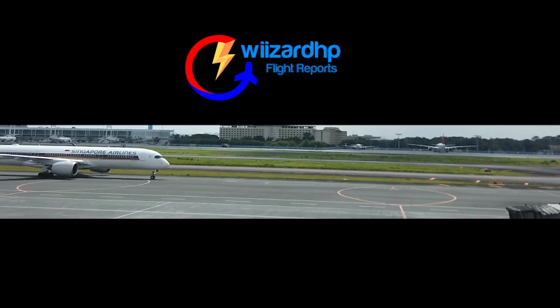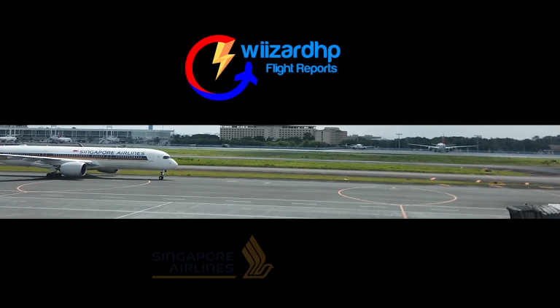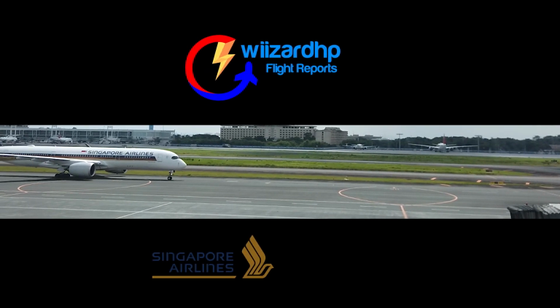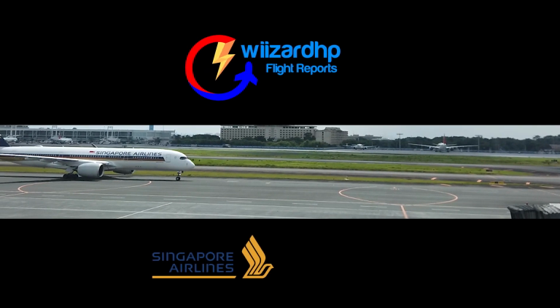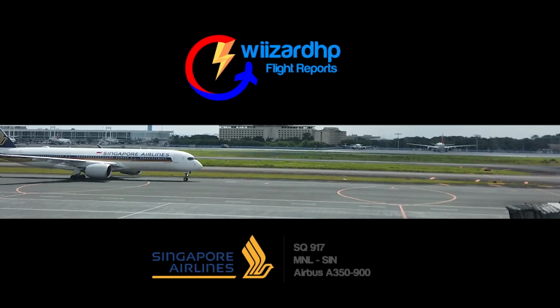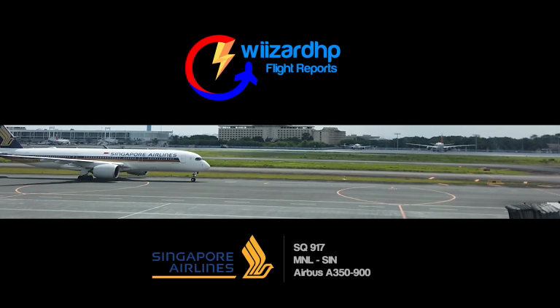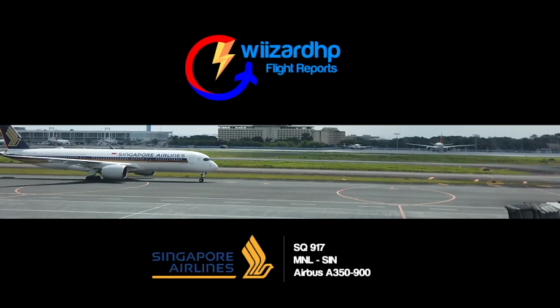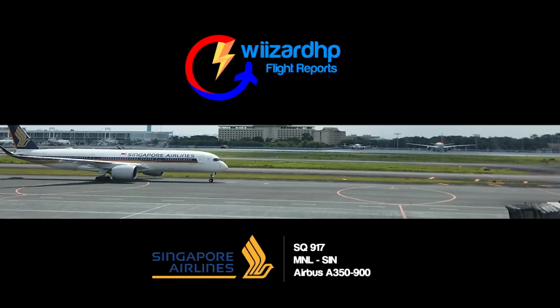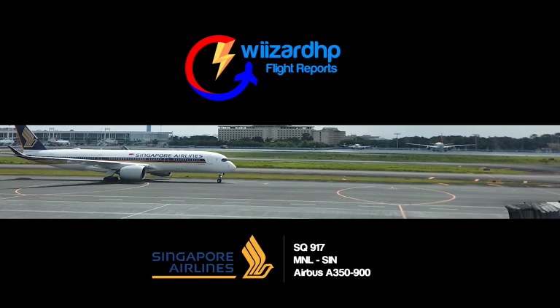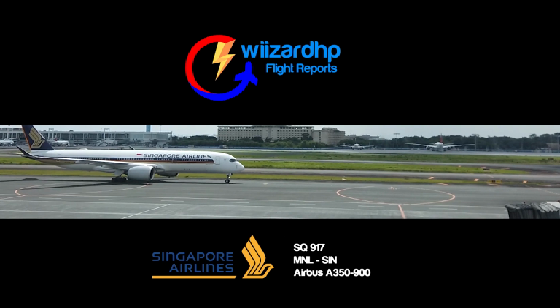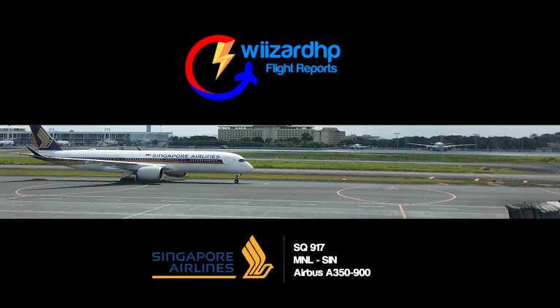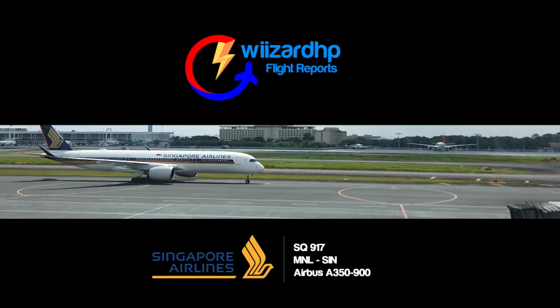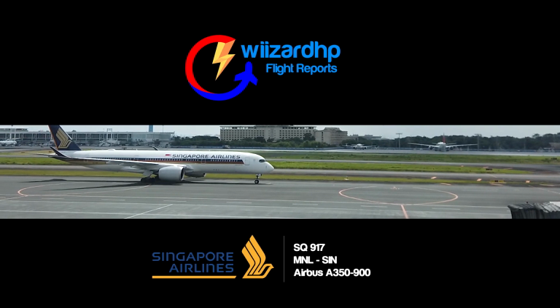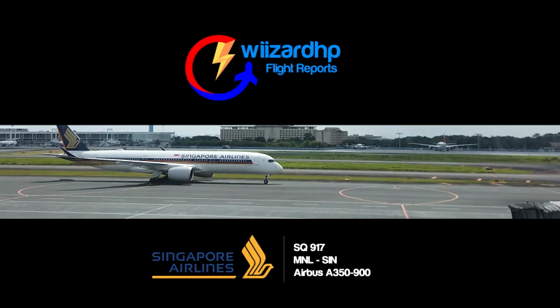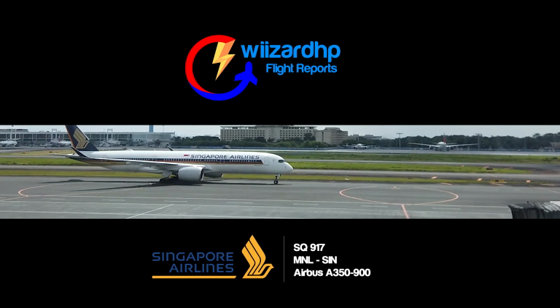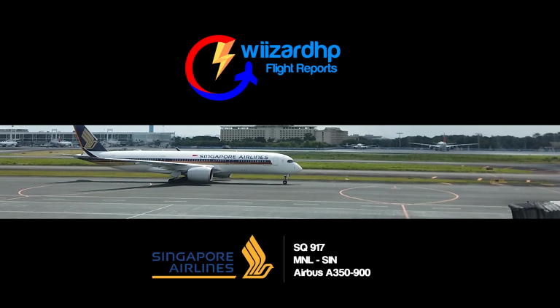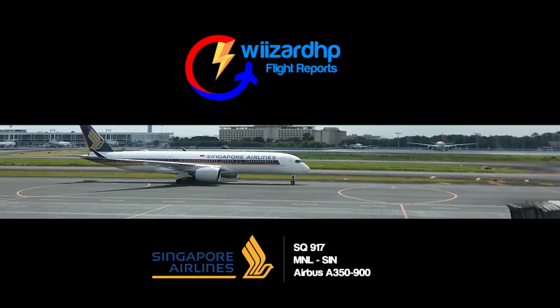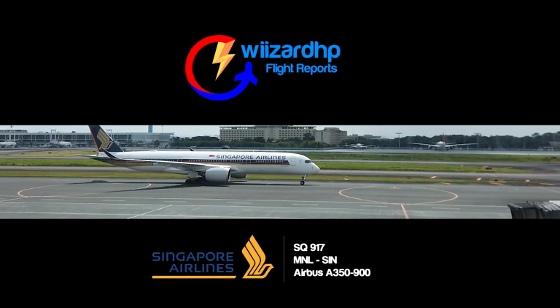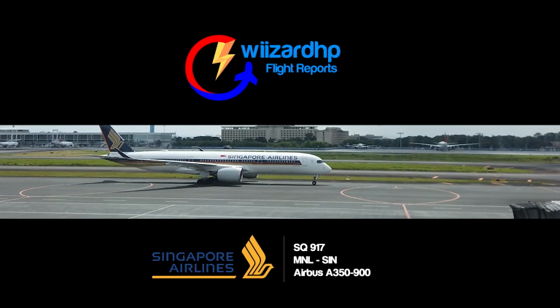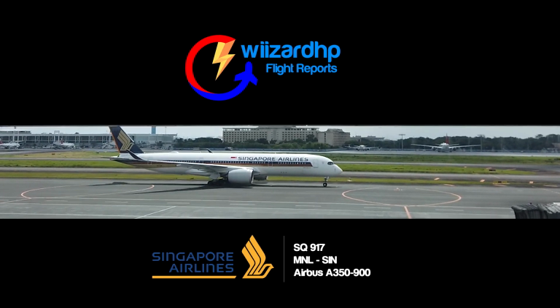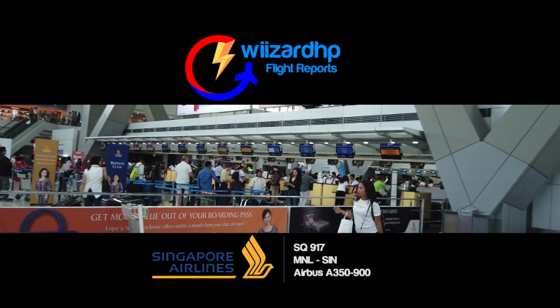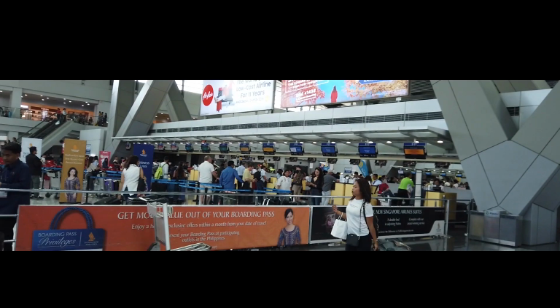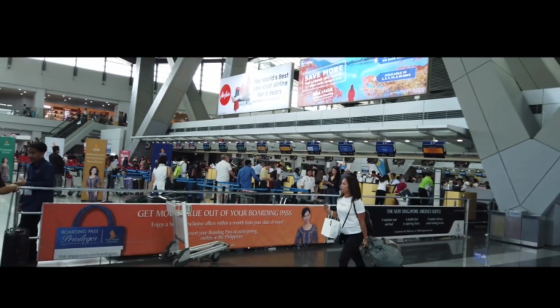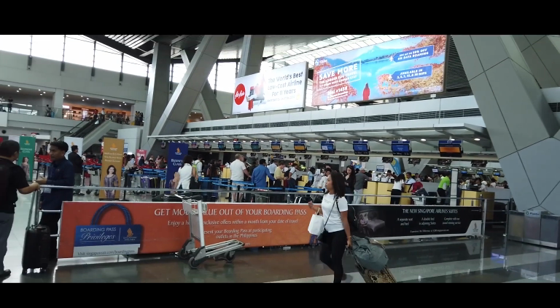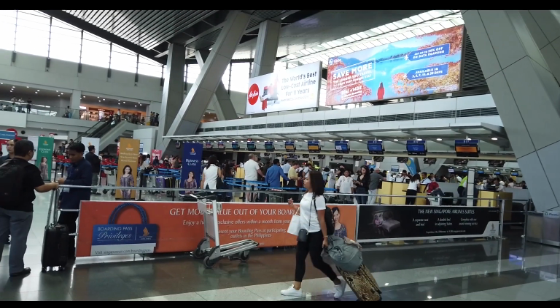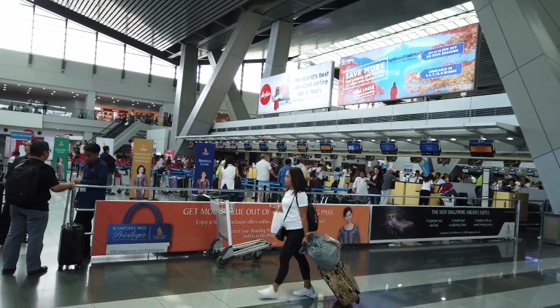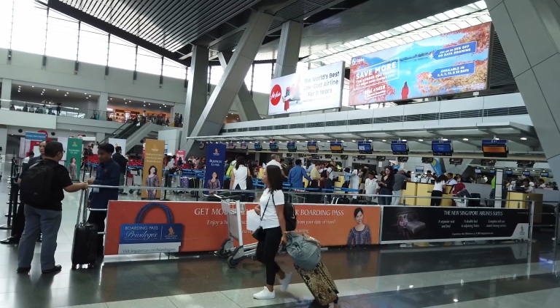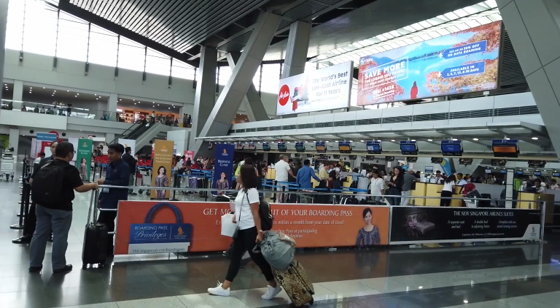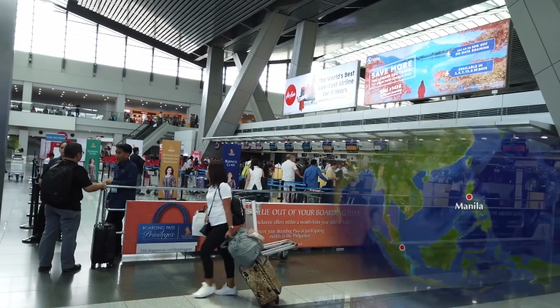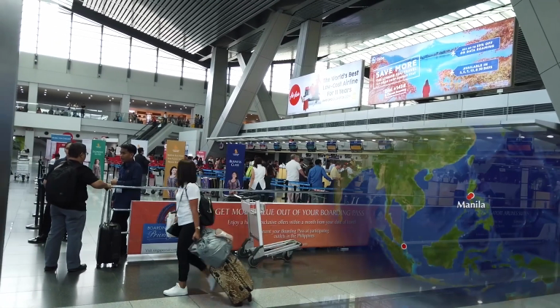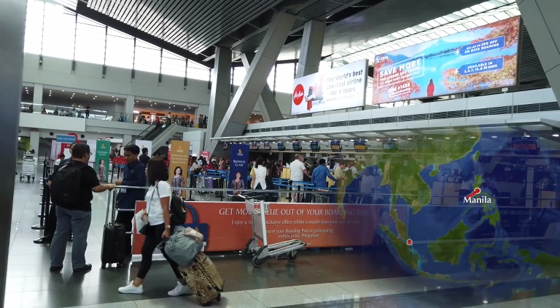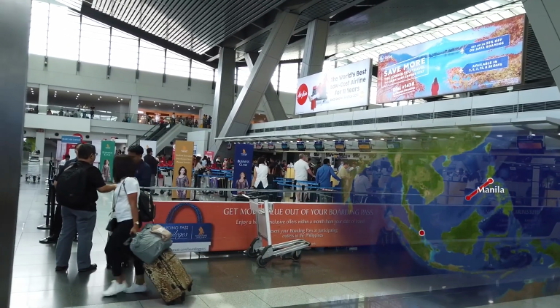Hi everyone, it's time for another flight report. In this episode, we'll be flying on an Airbus A350 with Singapore Airlines from Manila to Singapore.